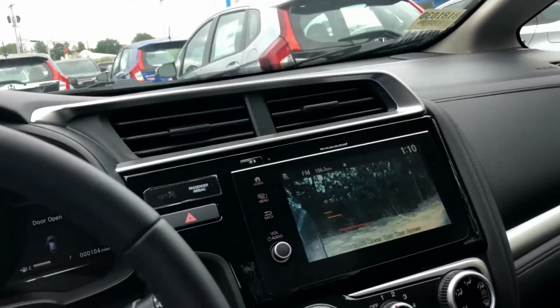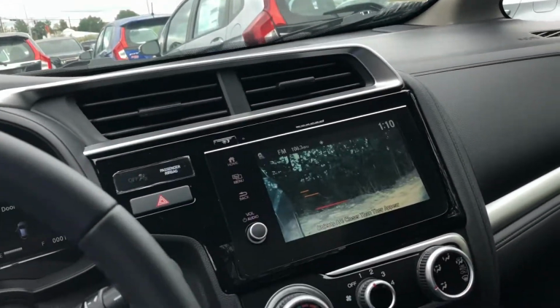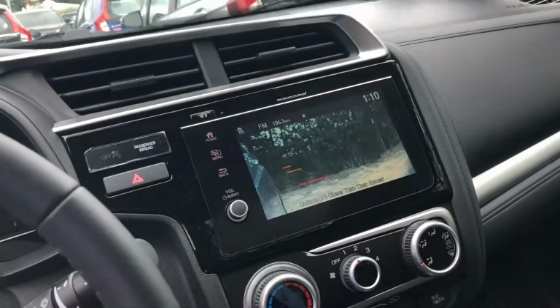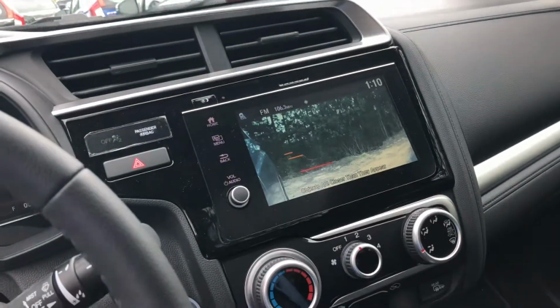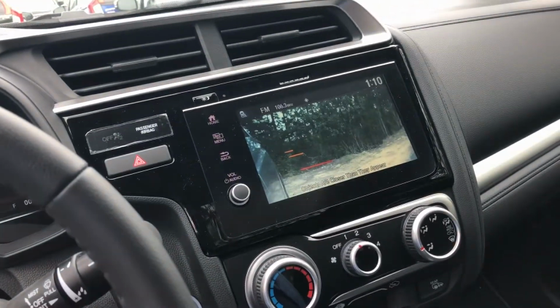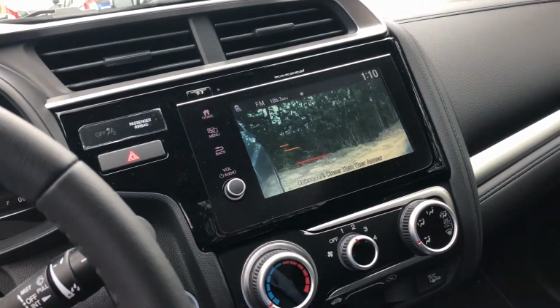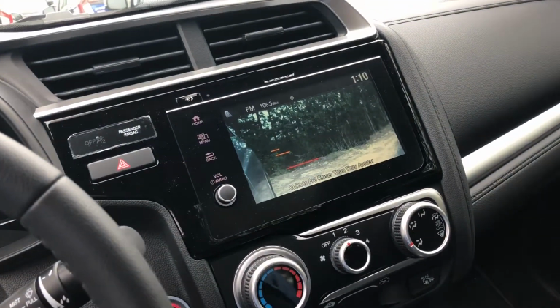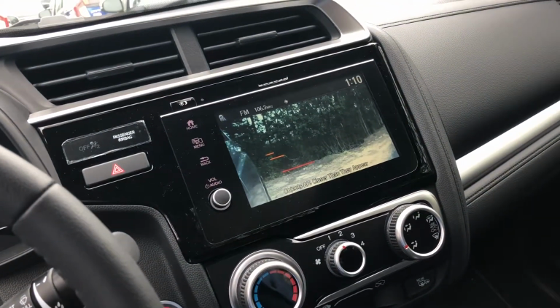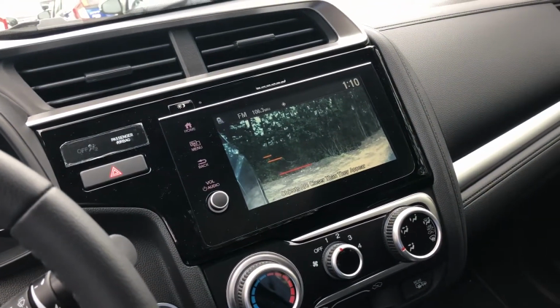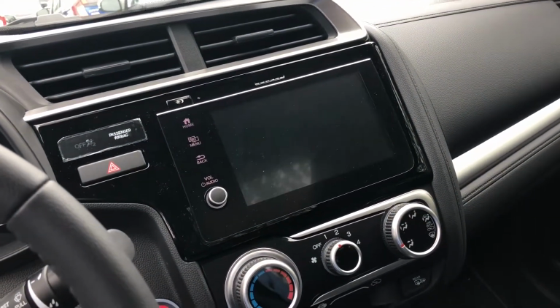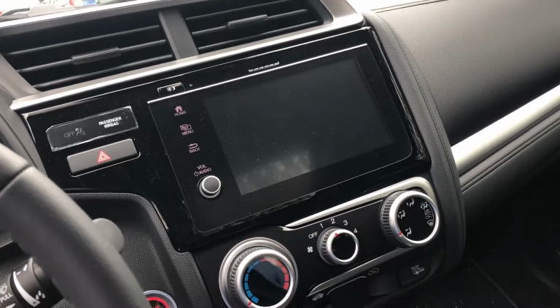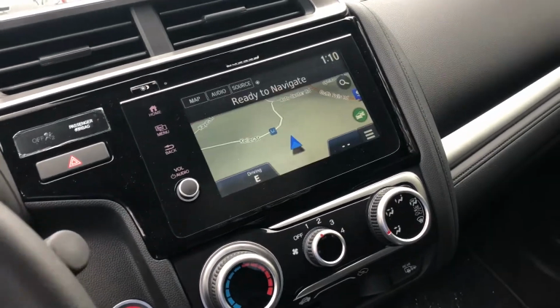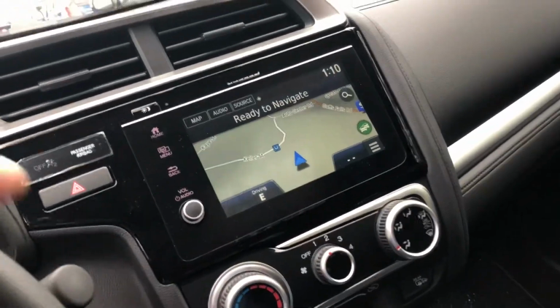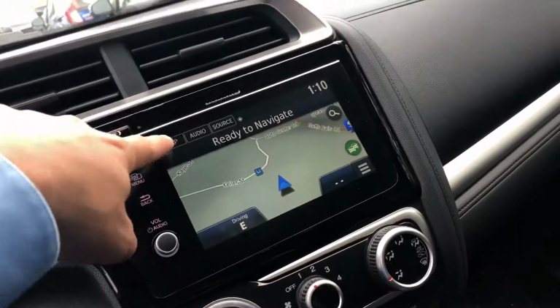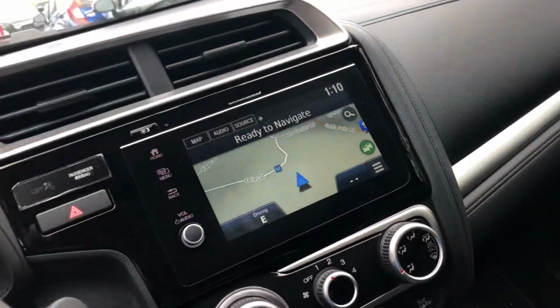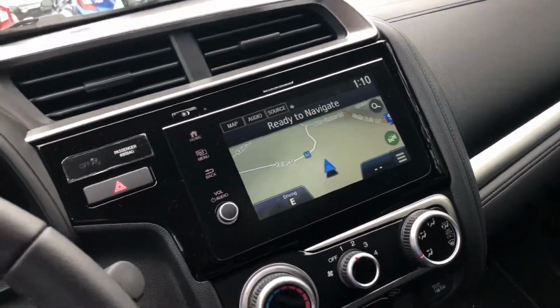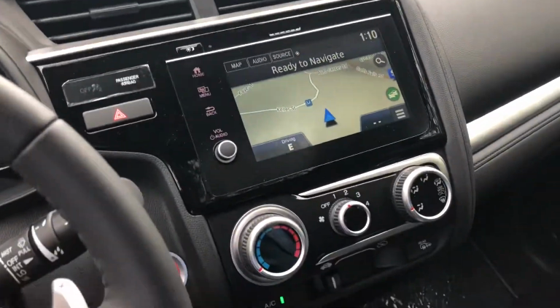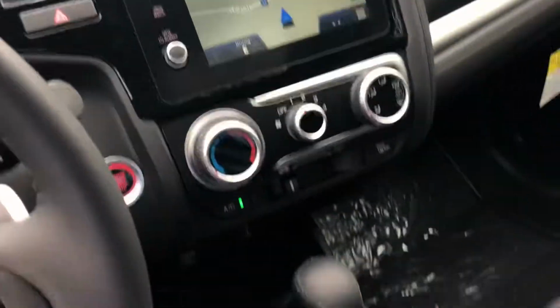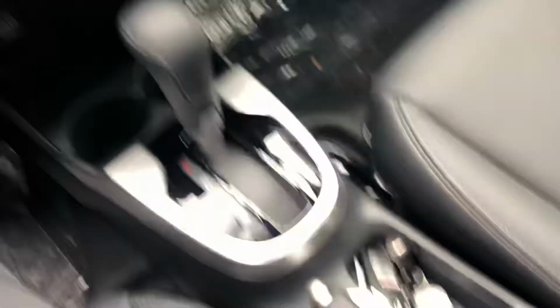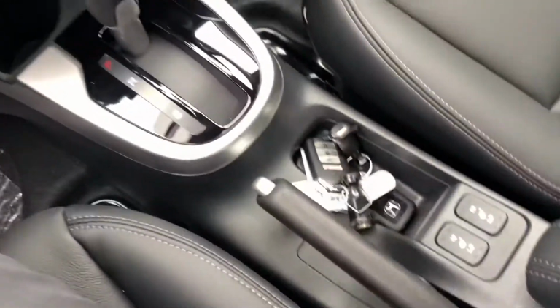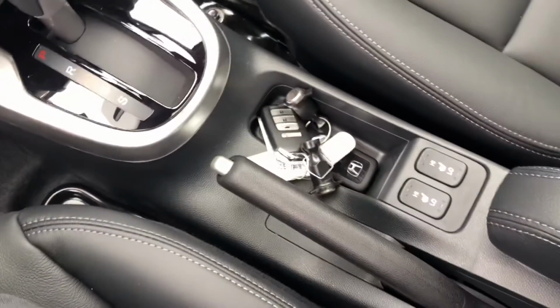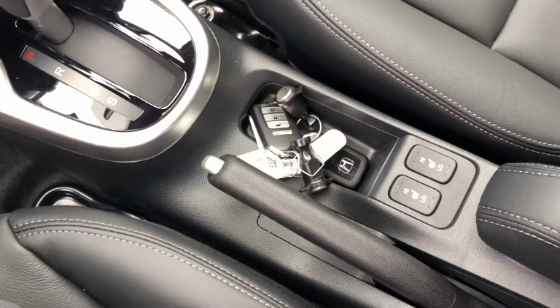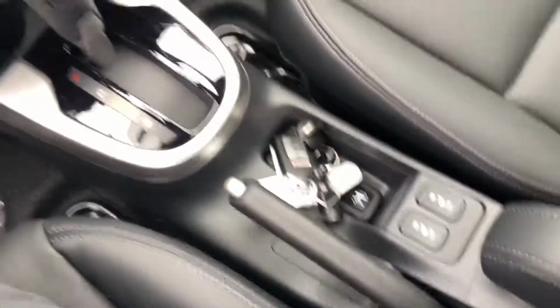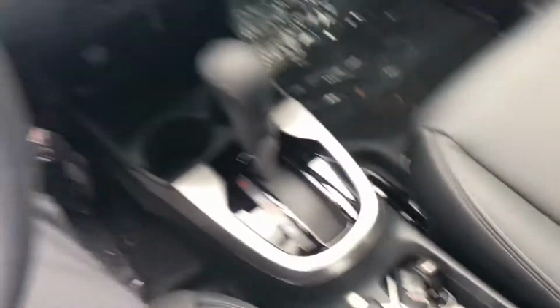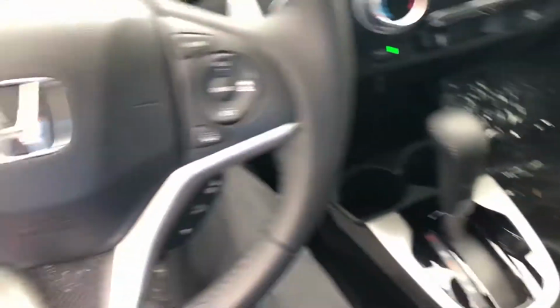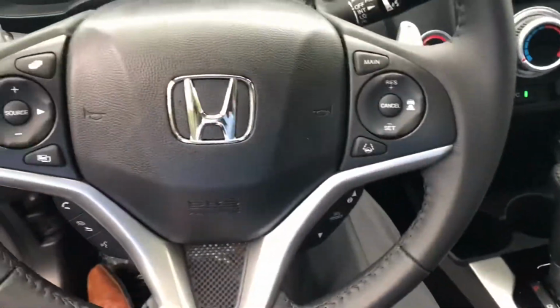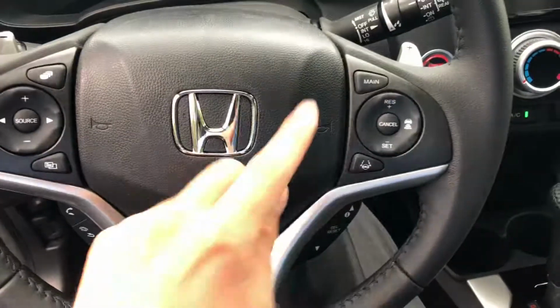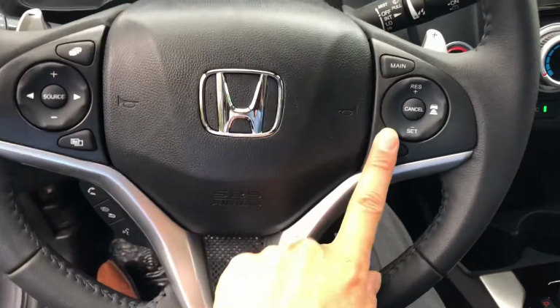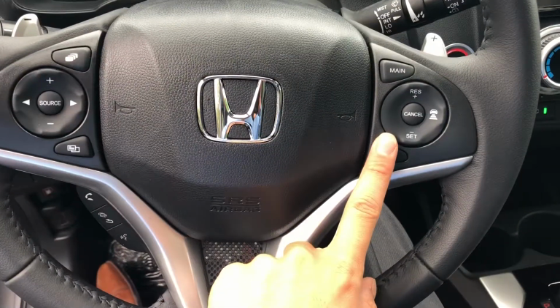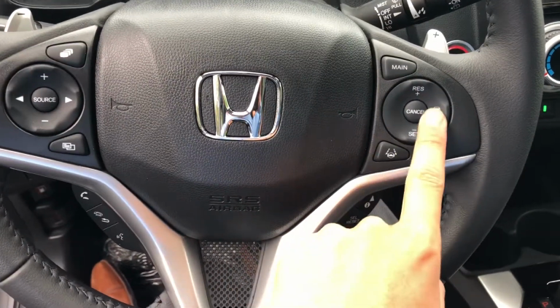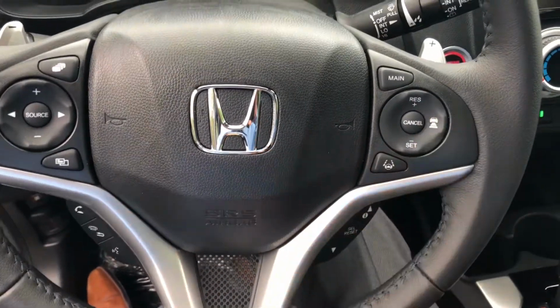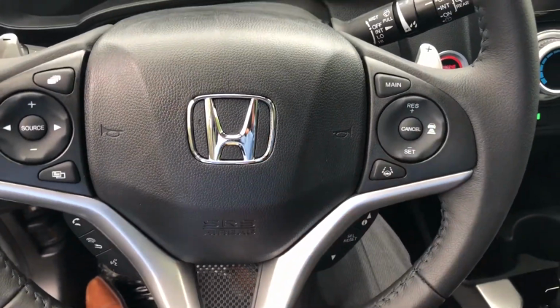Over here on the touchscreen, you have a lane watch camera that will show your blind spot, and you do have navigation built in. You also have your heated seats.